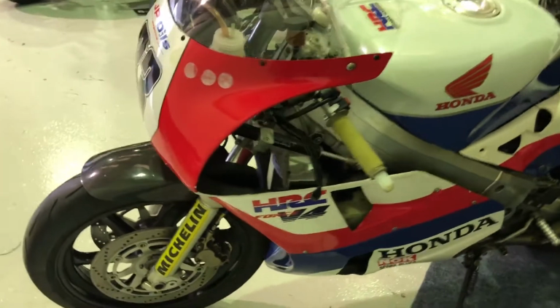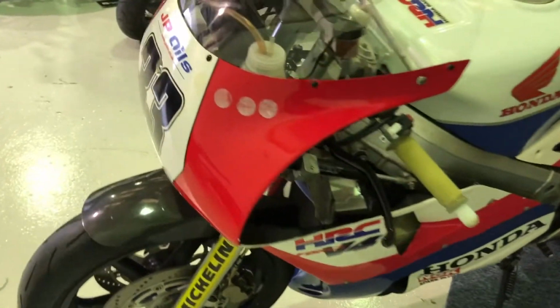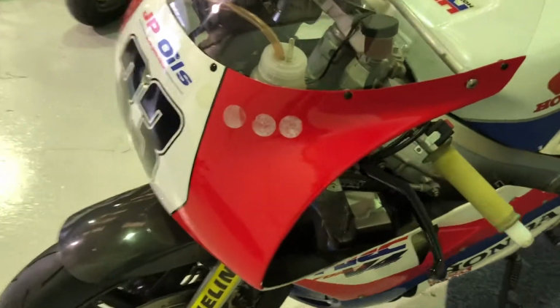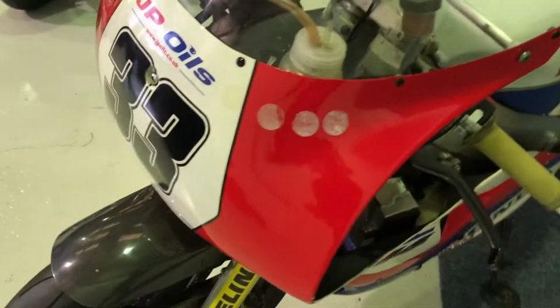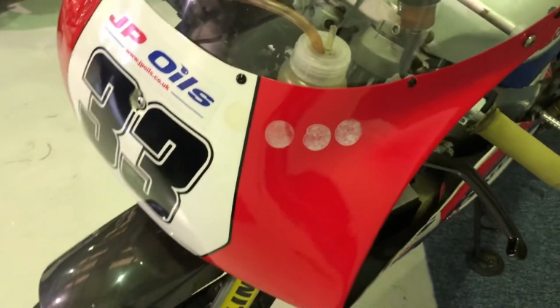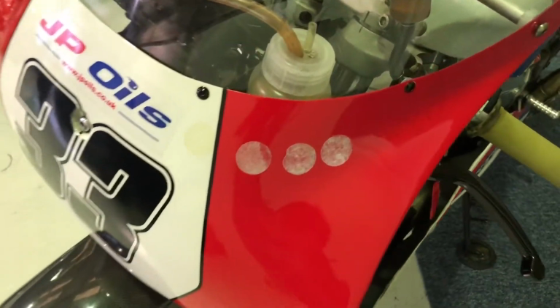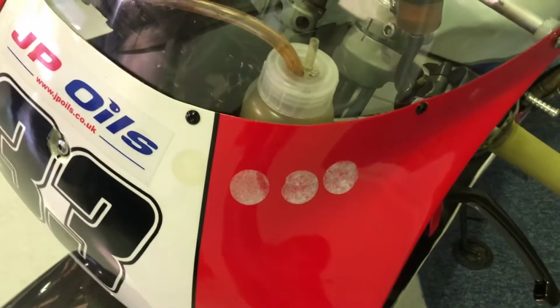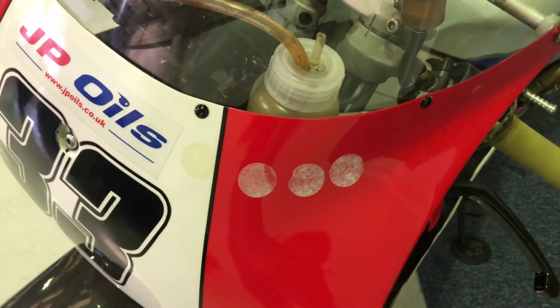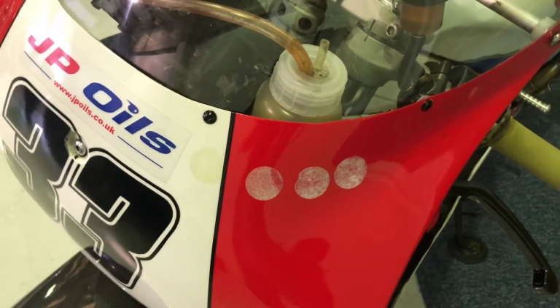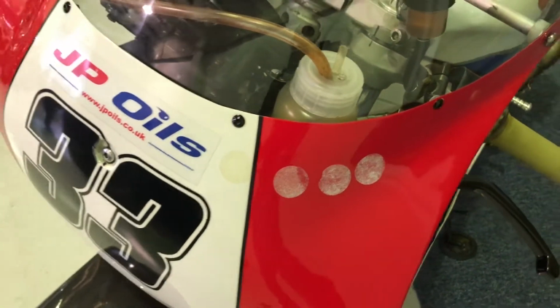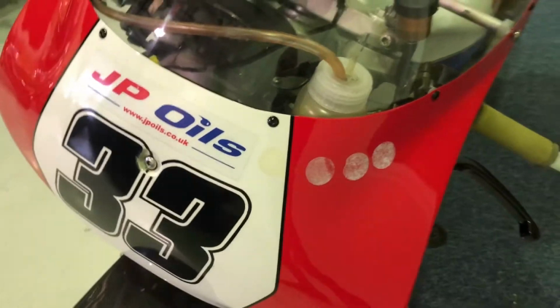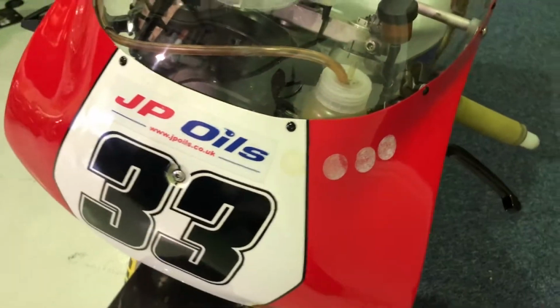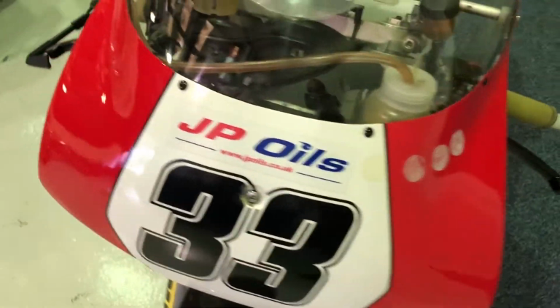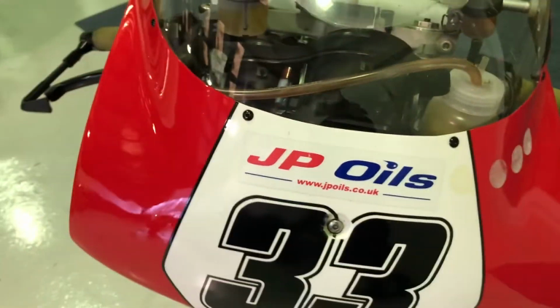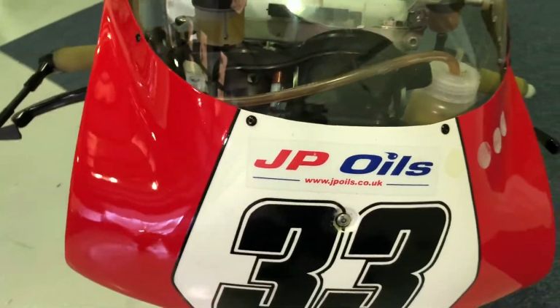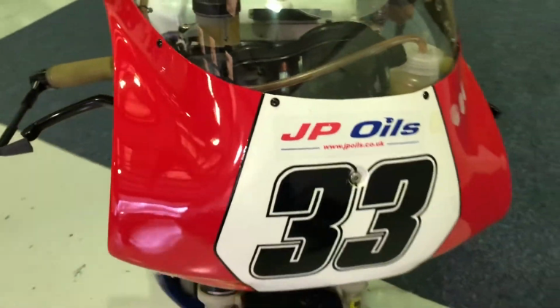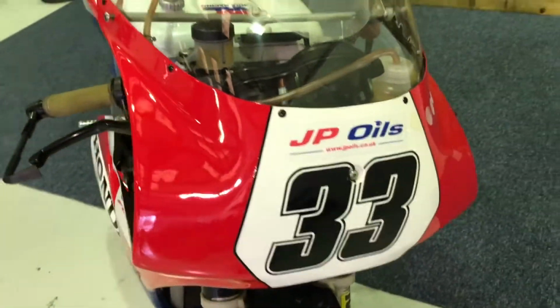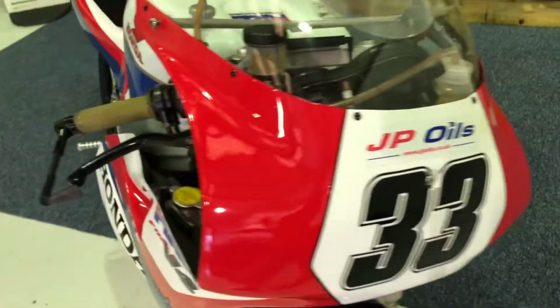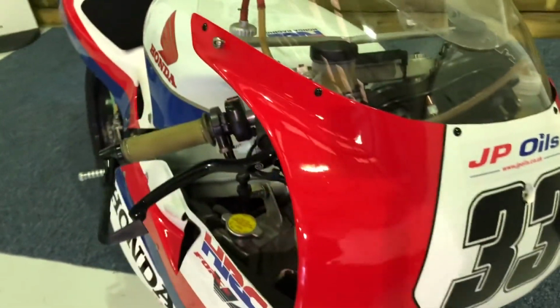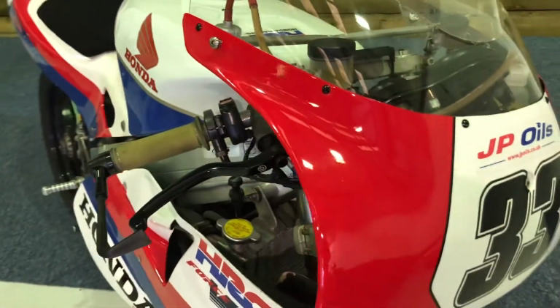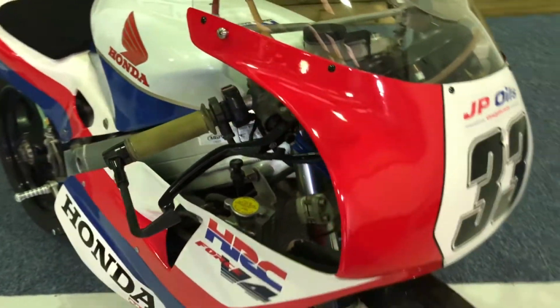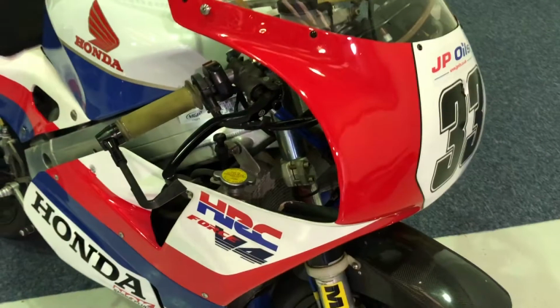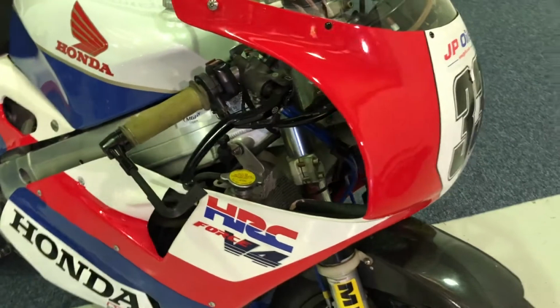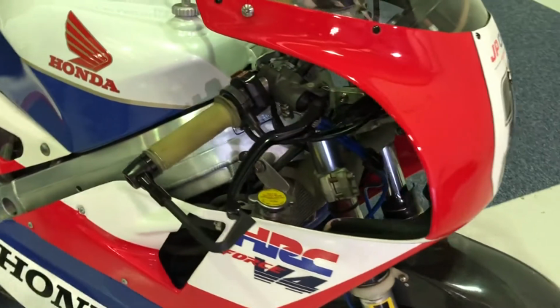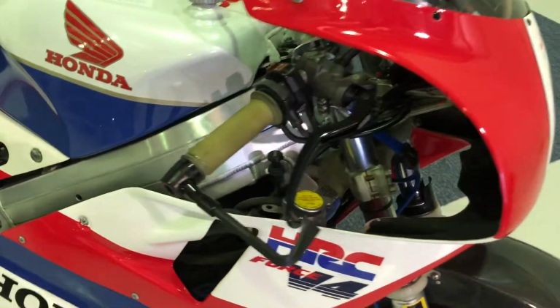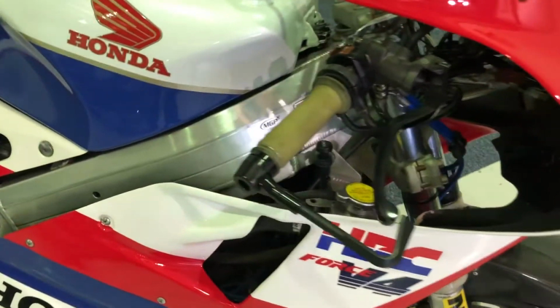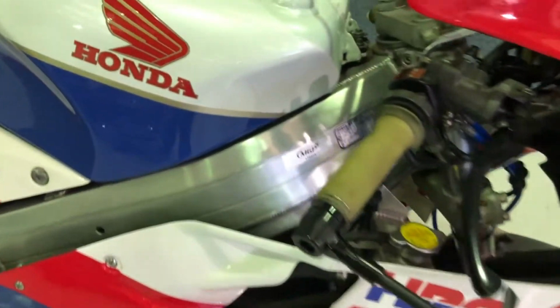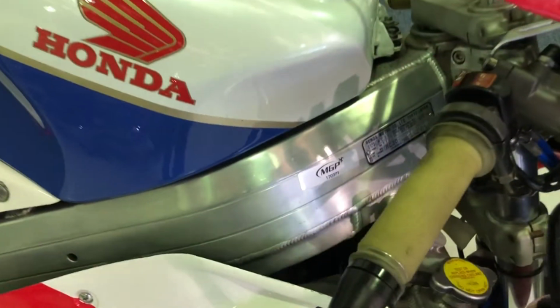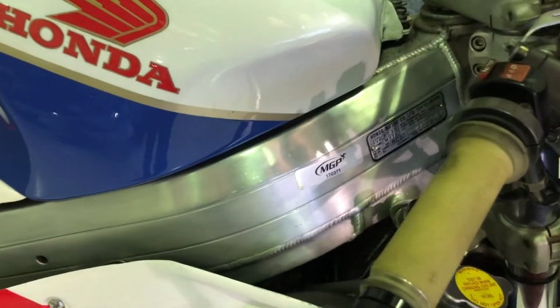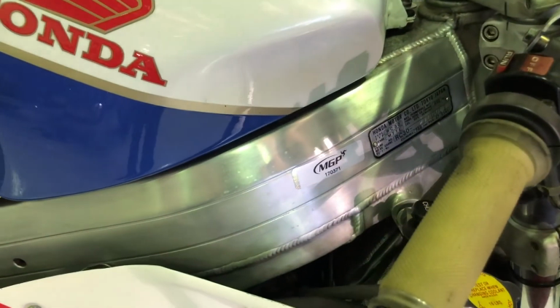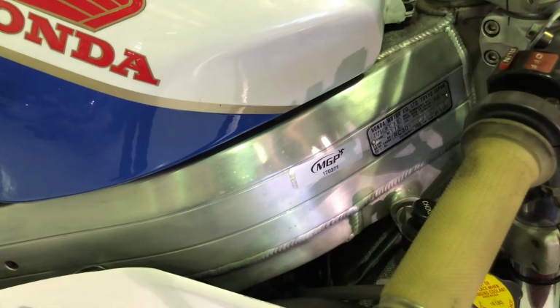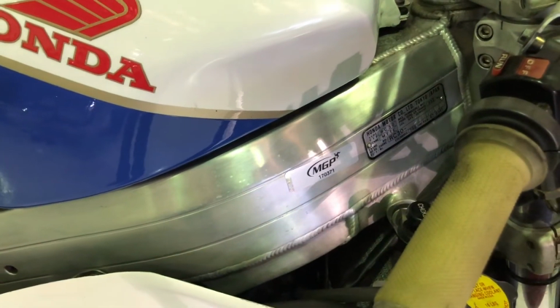Come around to the front of the bike. The remains of the stickers there — they actually were the scrutineering stickers for the Classic TT. I think it was 2016, 2017 and 2018 this bike competed, as you can see by the MGP sticker on the frame.